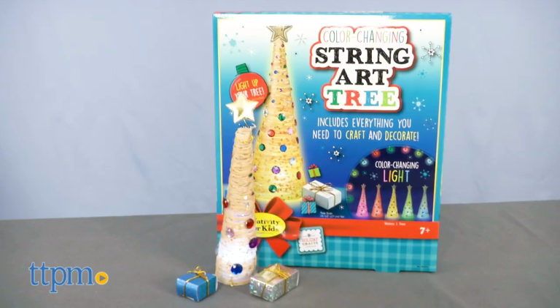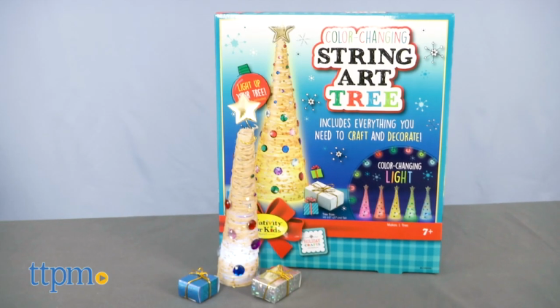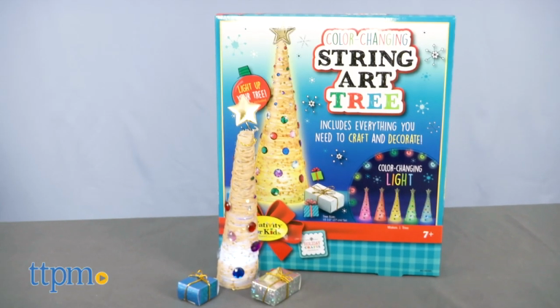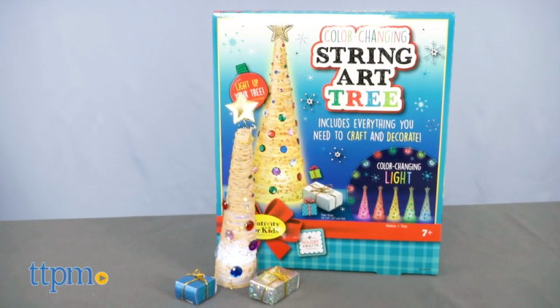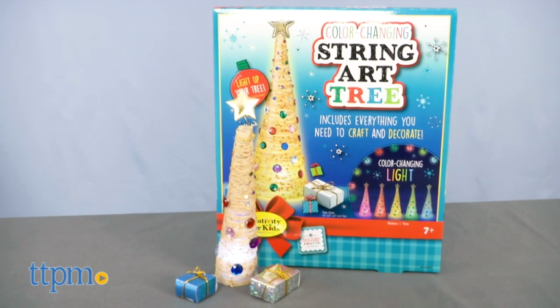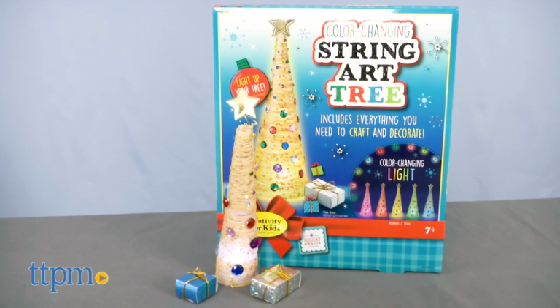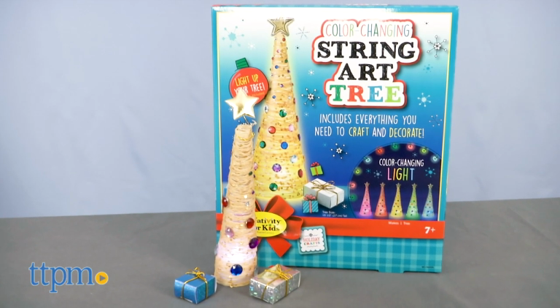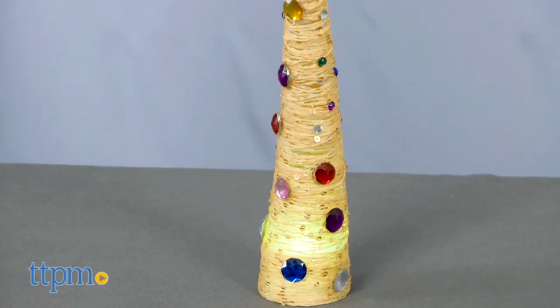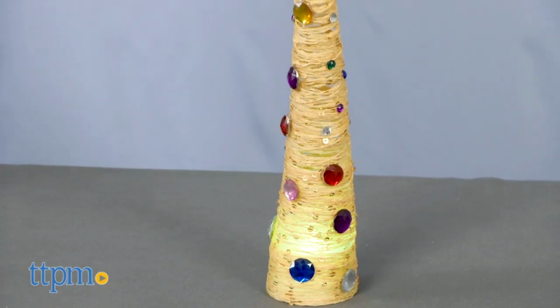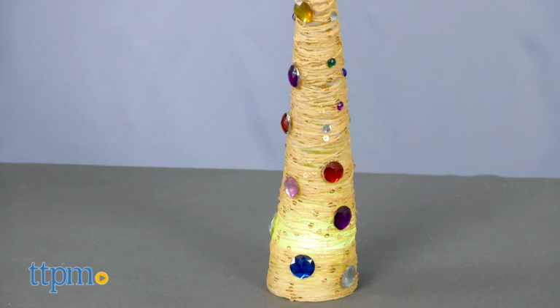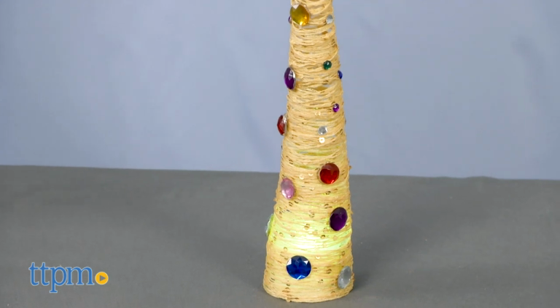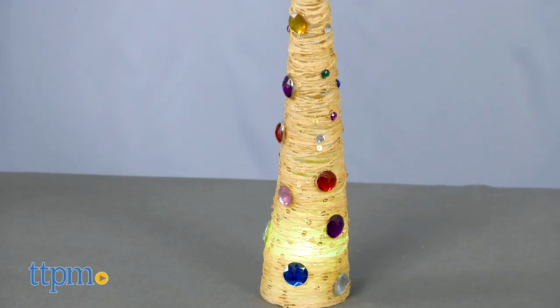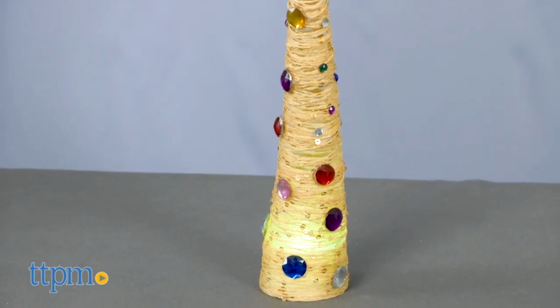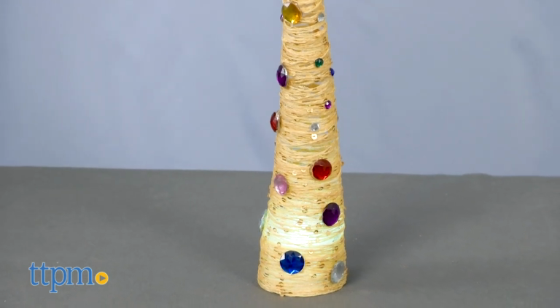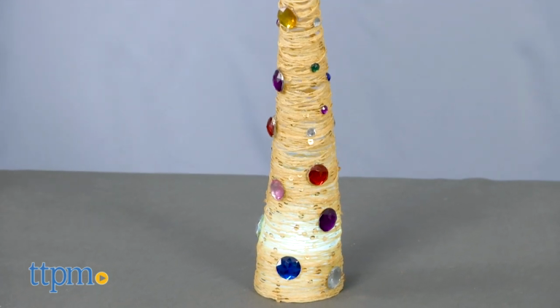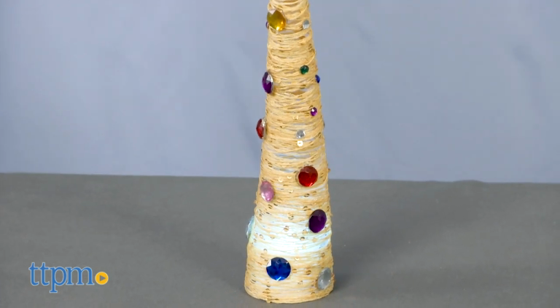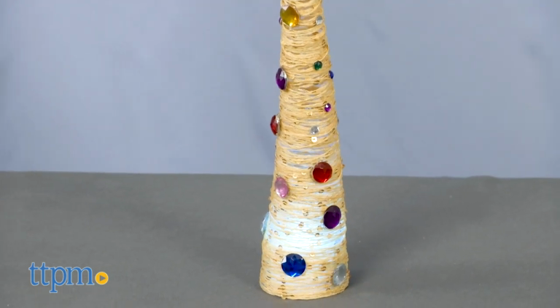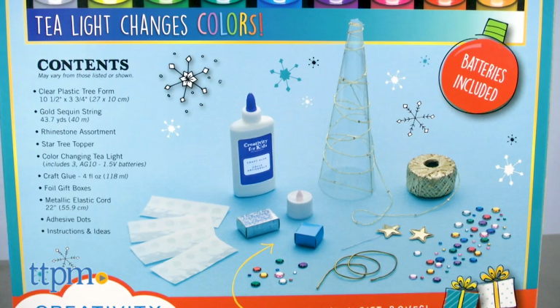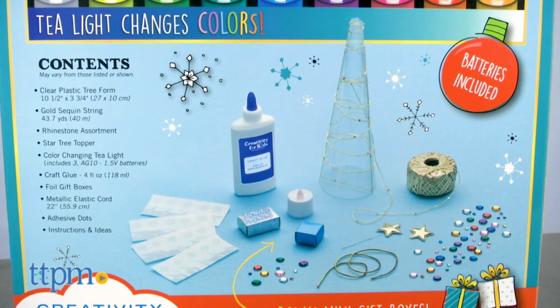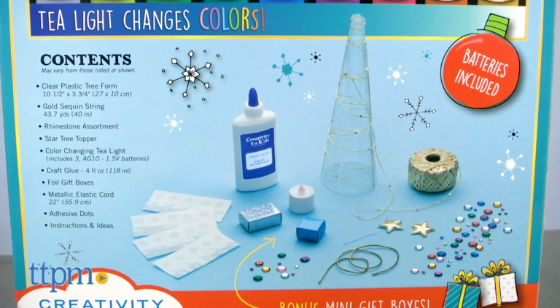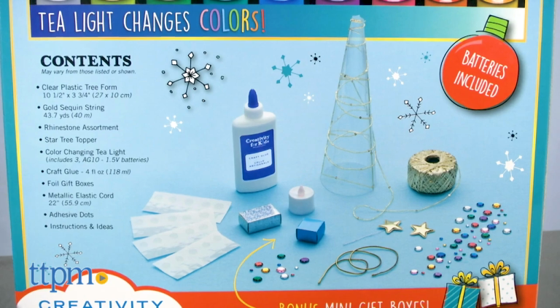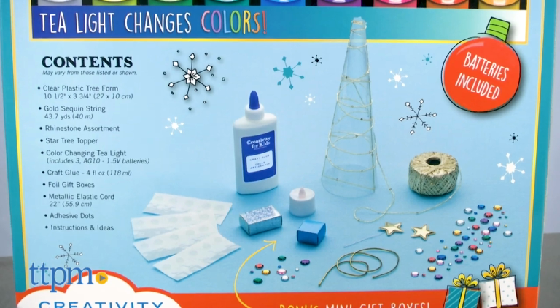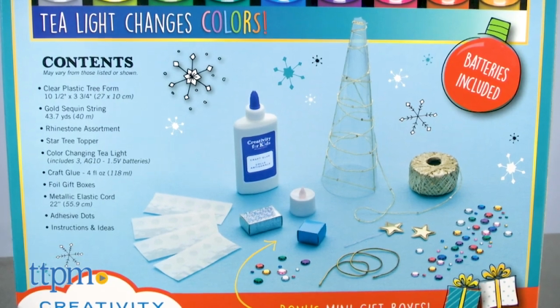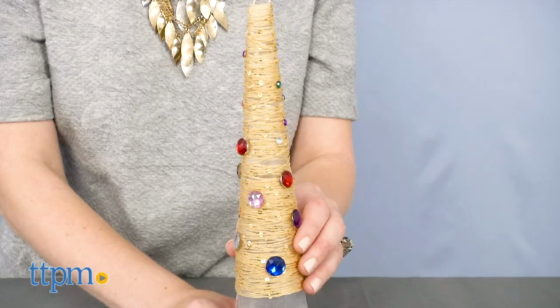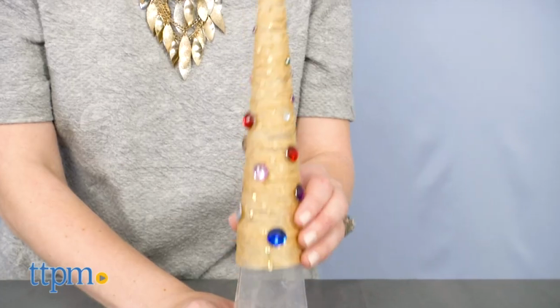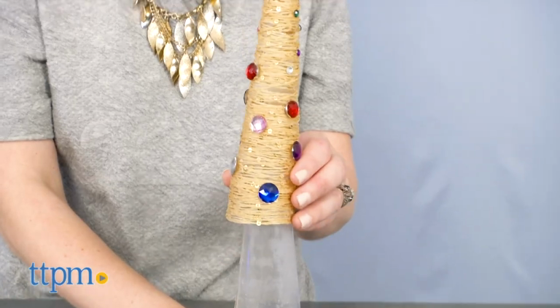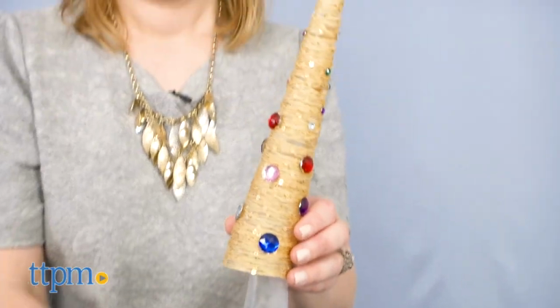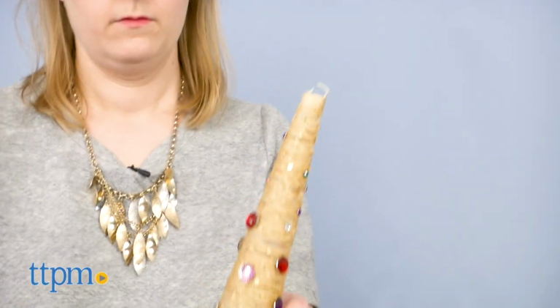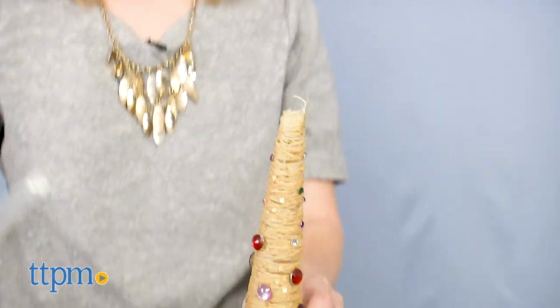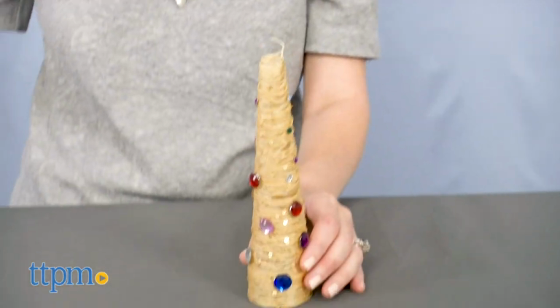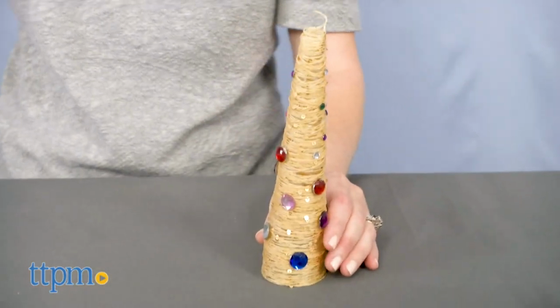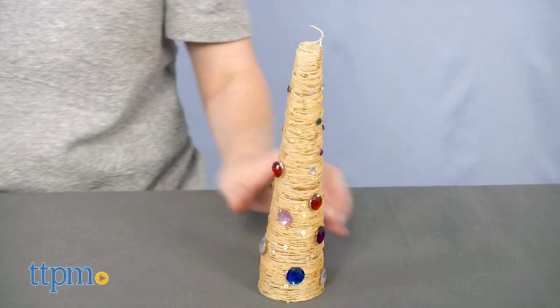The Color Changing String Art Tree lets kids ages 7 and up create a tree entirely from gold string and even light it up with a battery powered light. You're basically wrapping glue covered string around a plastic tree form and then letting it dry before removing the form and revealing your string tree.